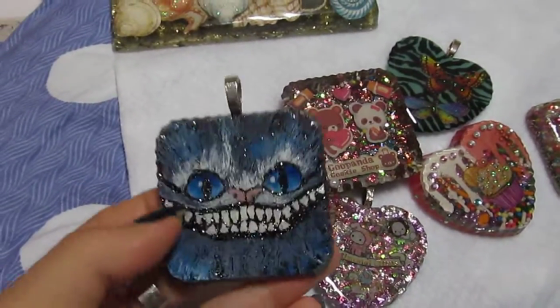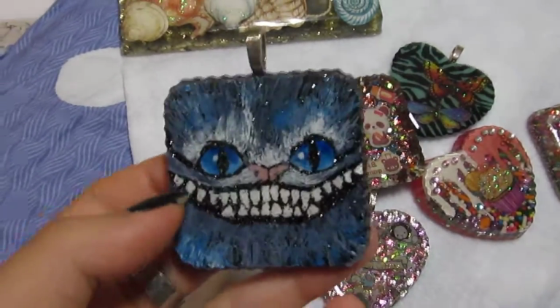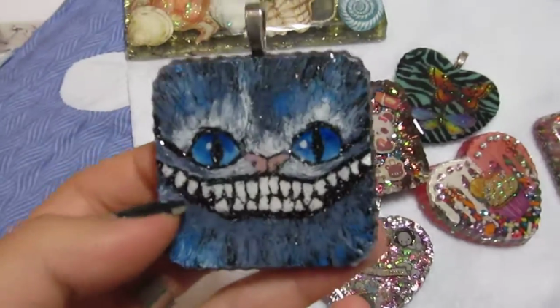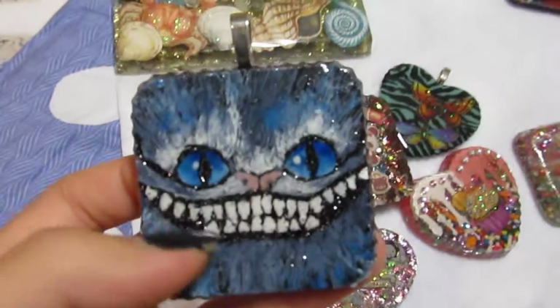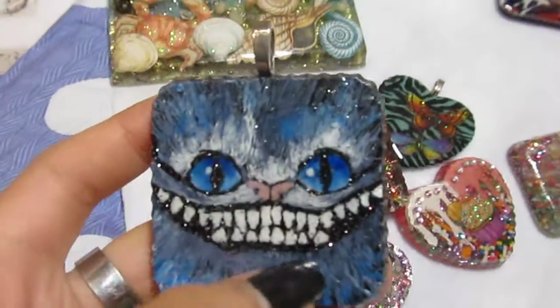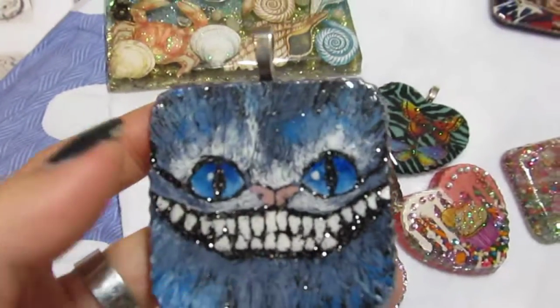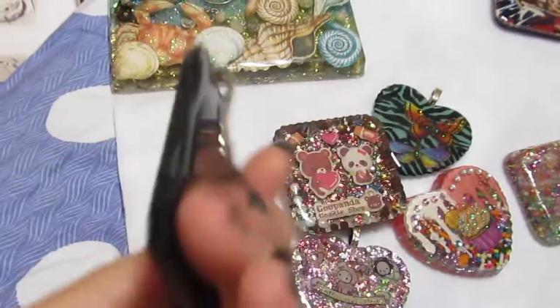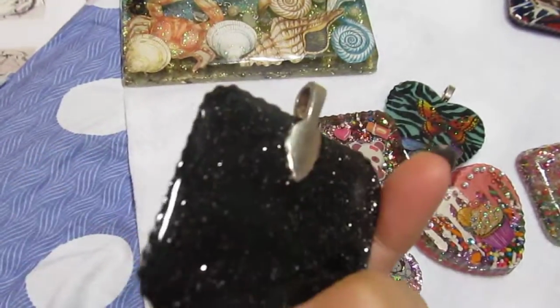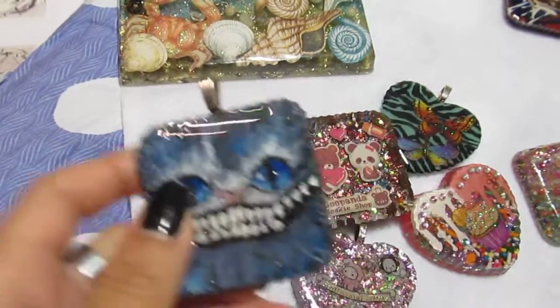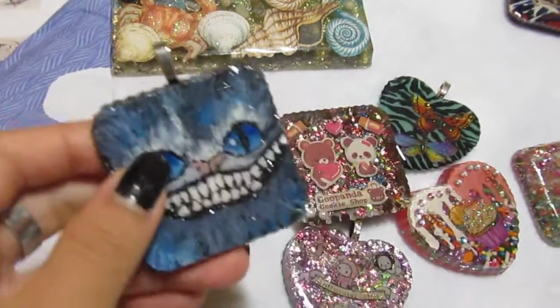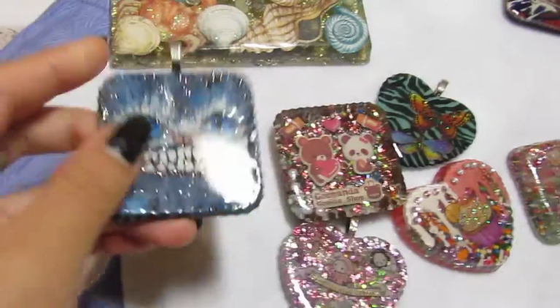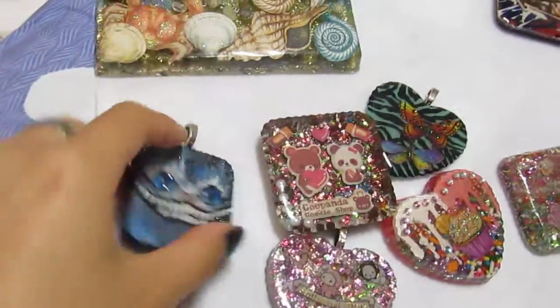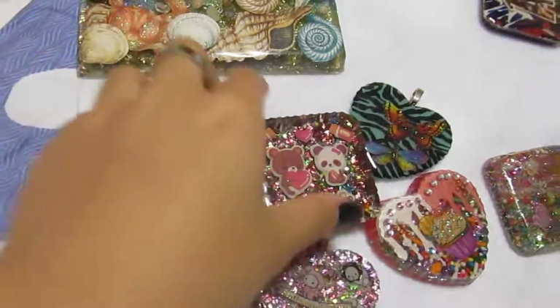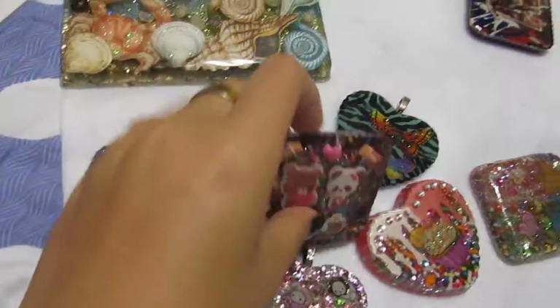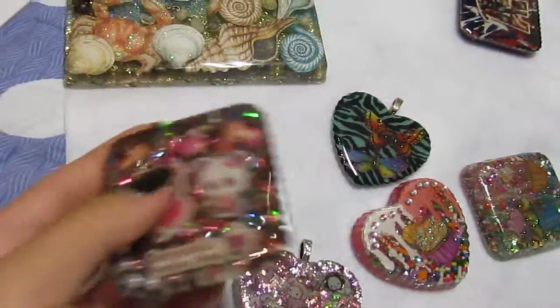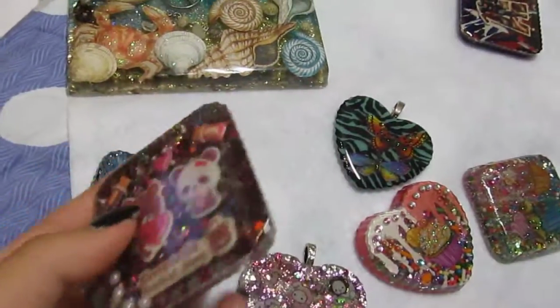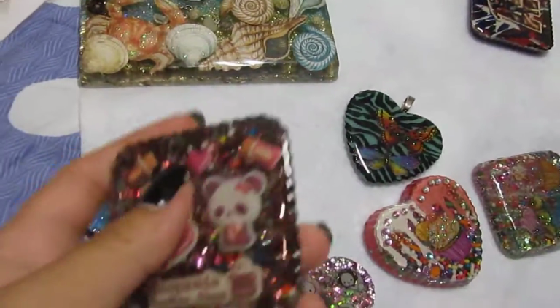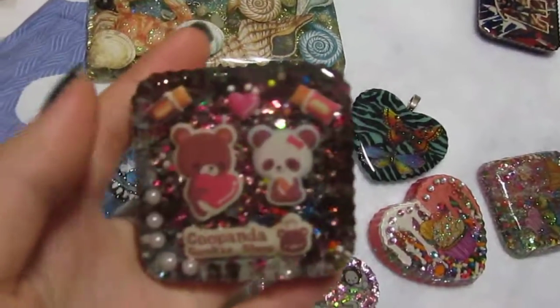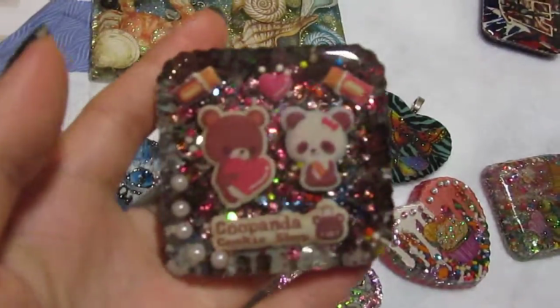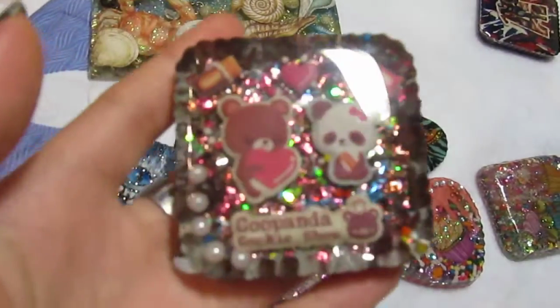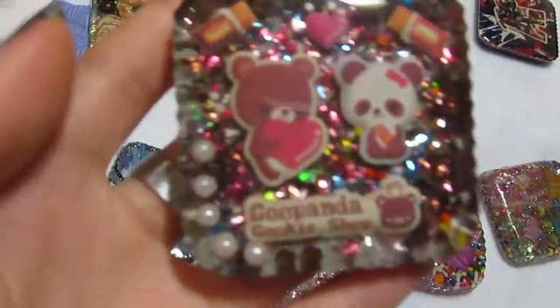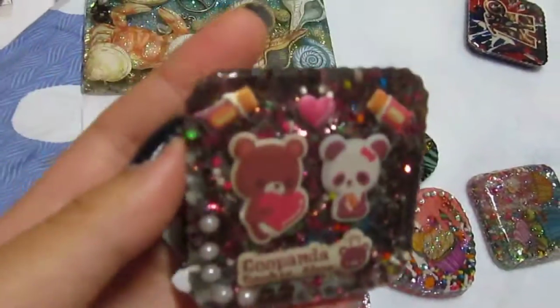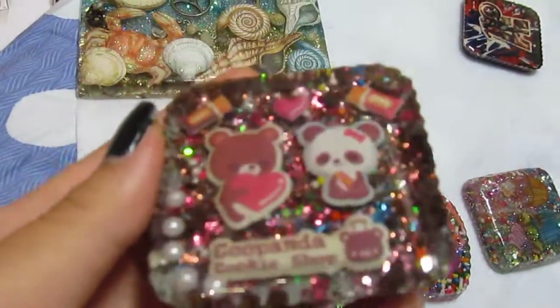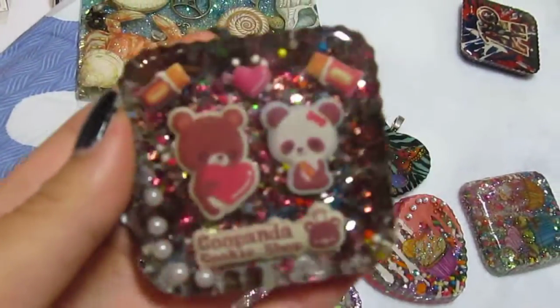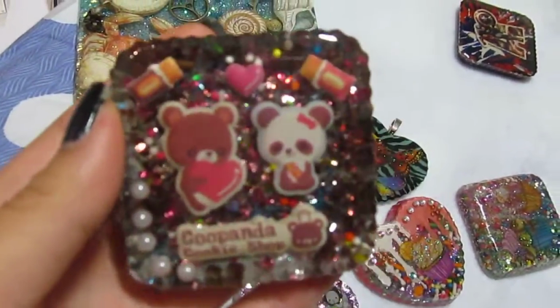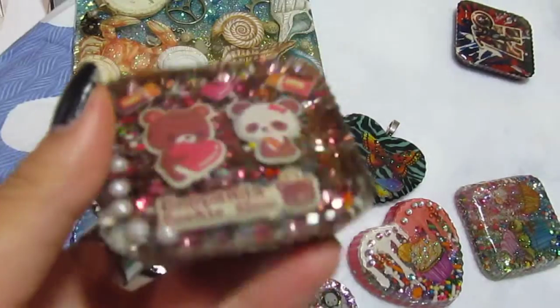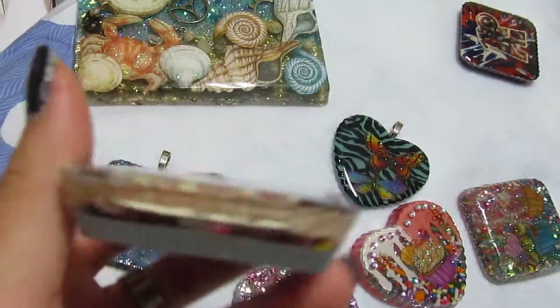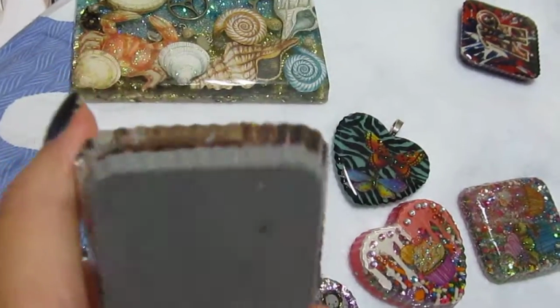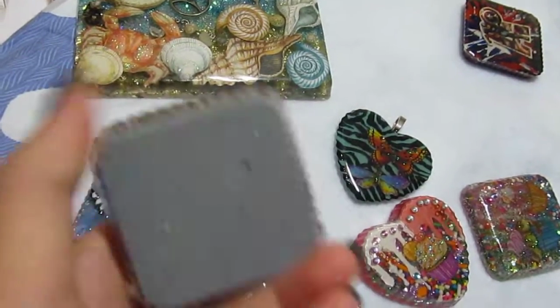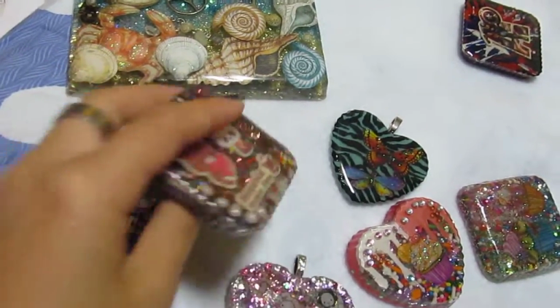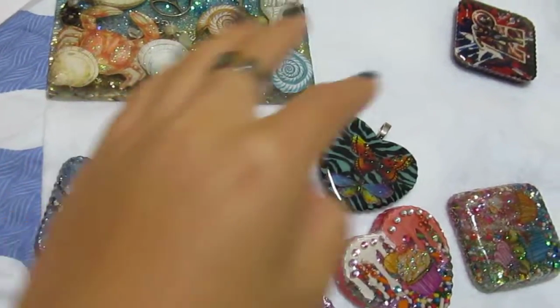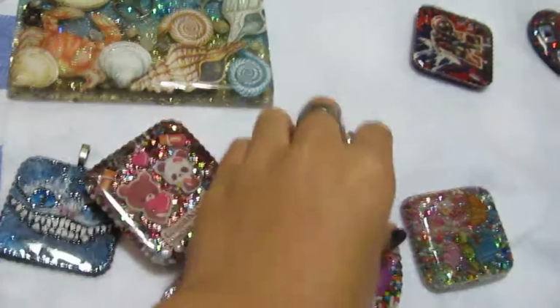Some other pieces I'll be listing: there's this Cheshire Cat pendant which is hand-painted and everything. All the details will be in my Etsy — go check that out if you're interested in any of these pieces. This will be a fairly short video.